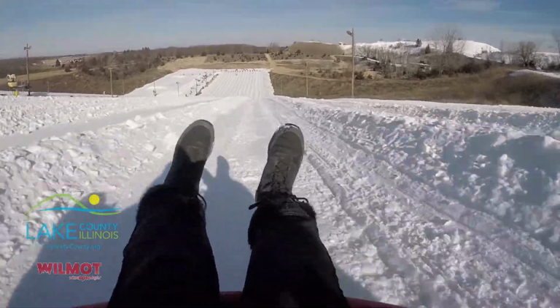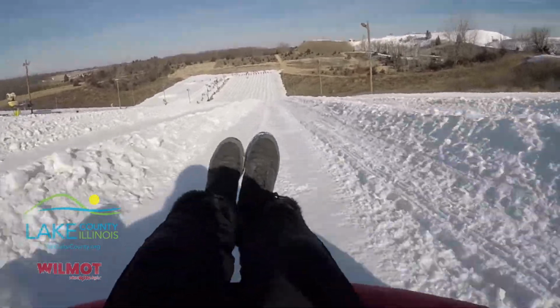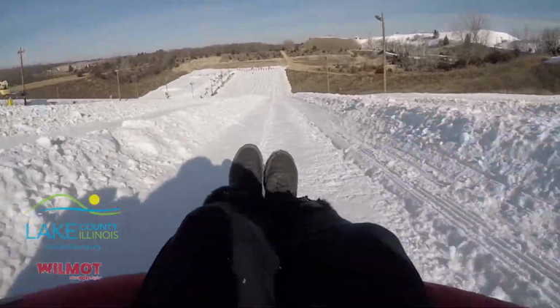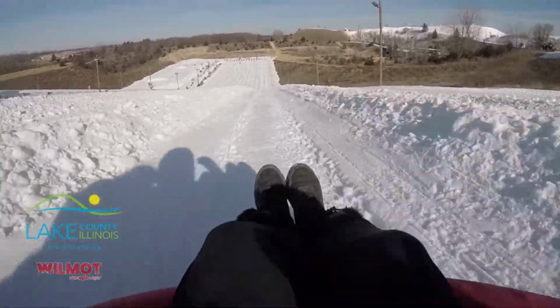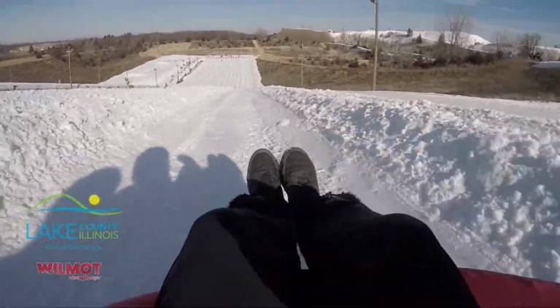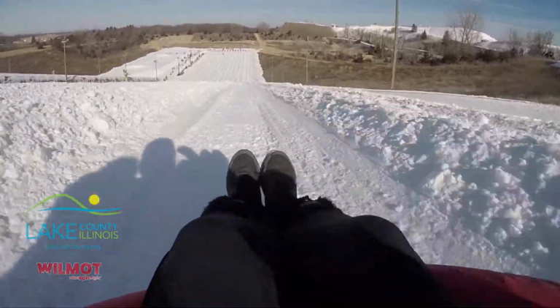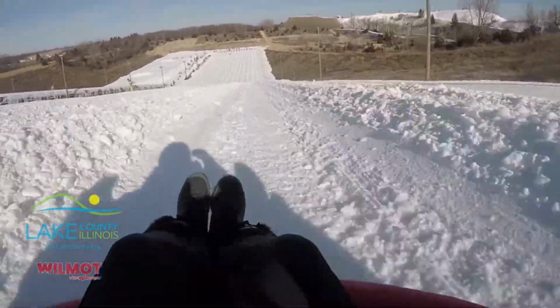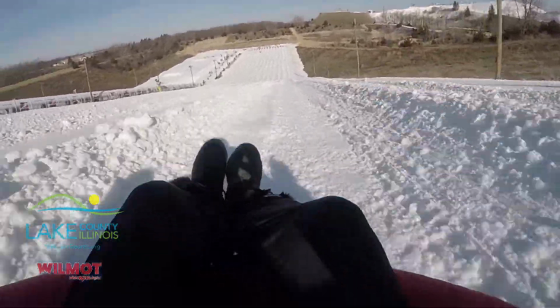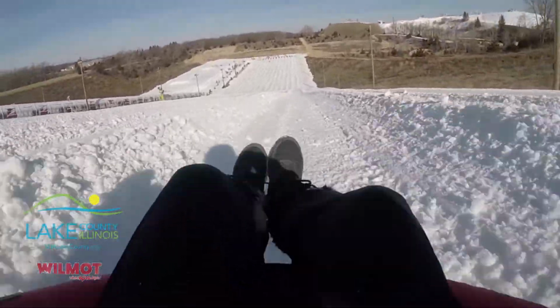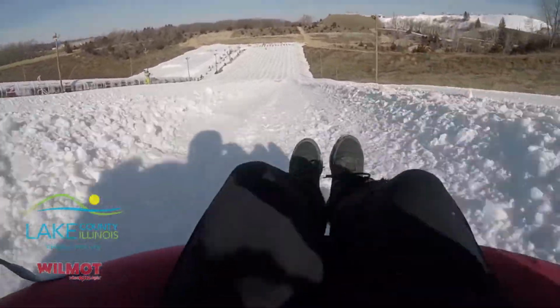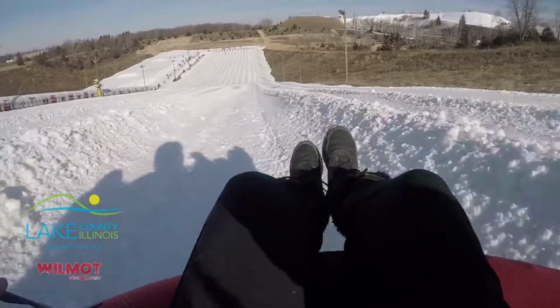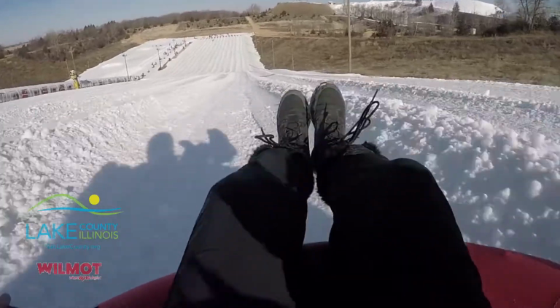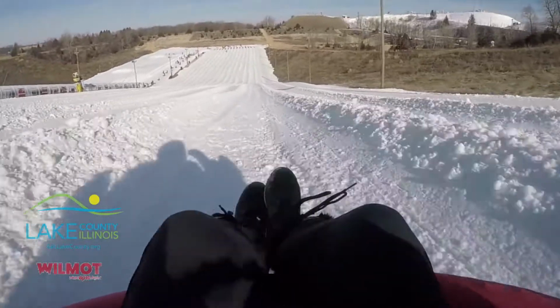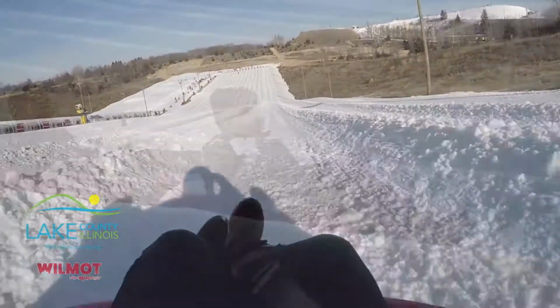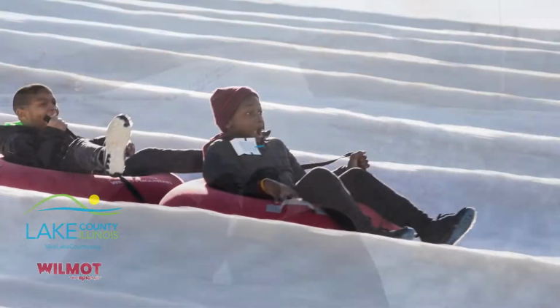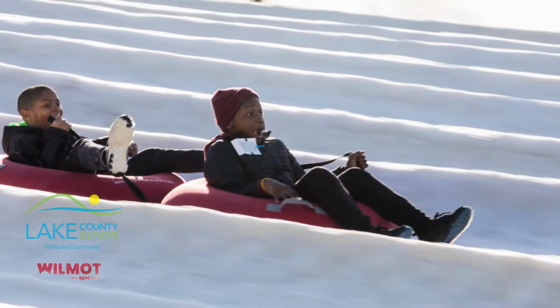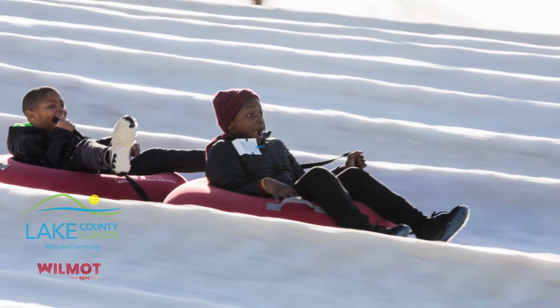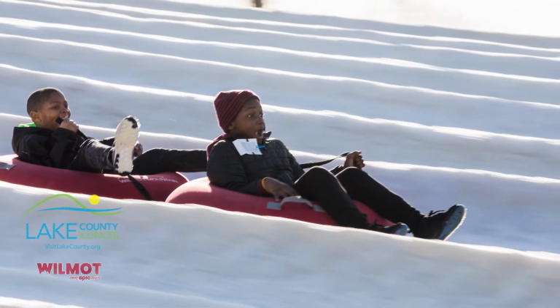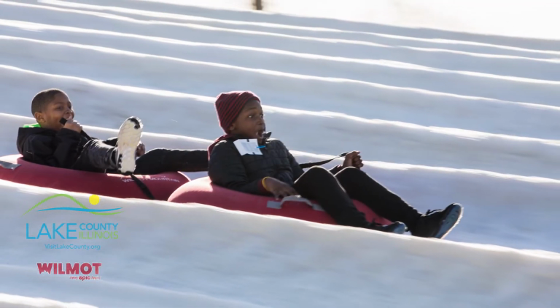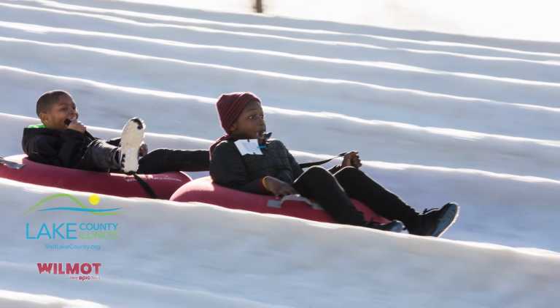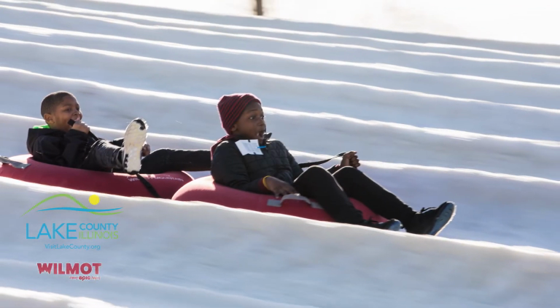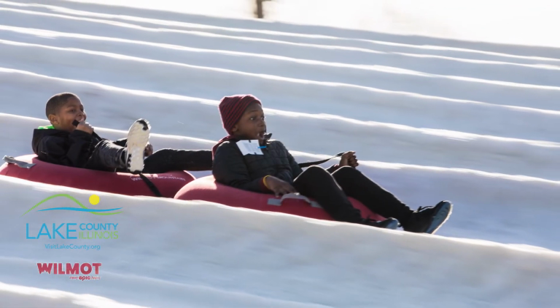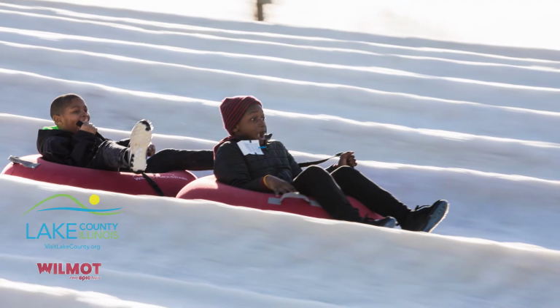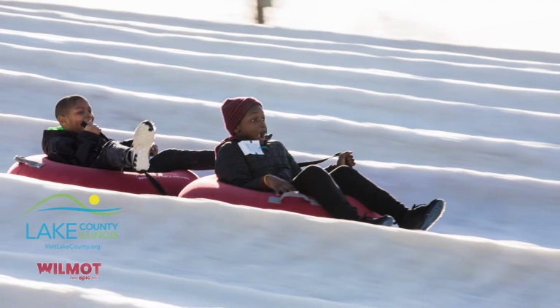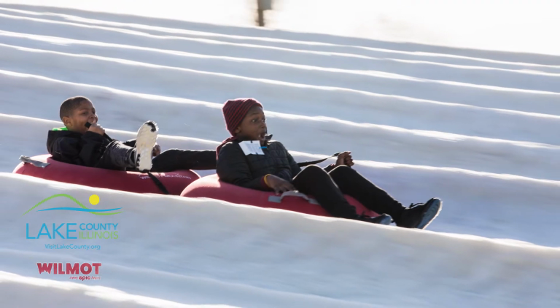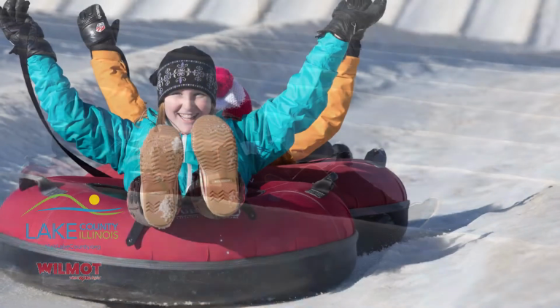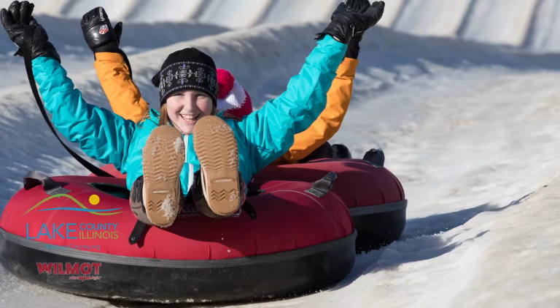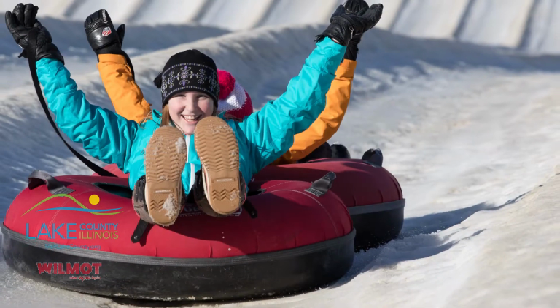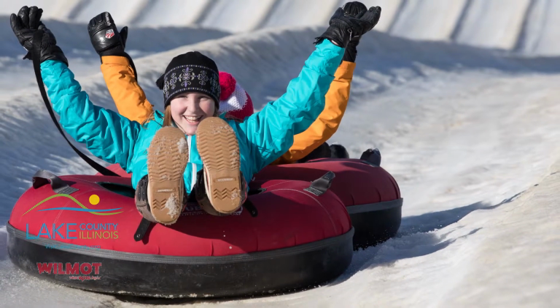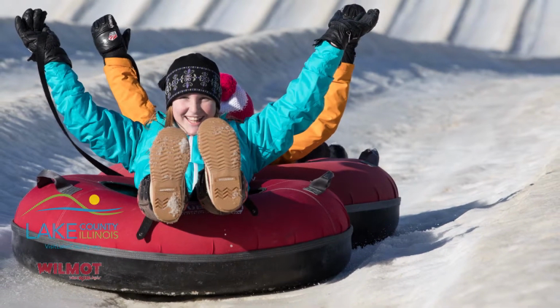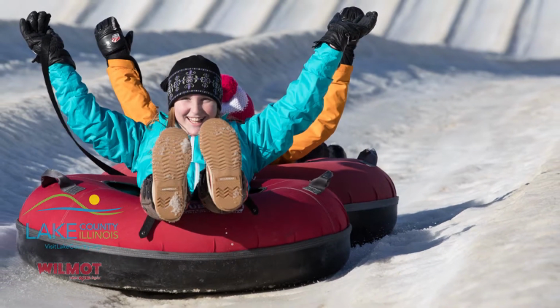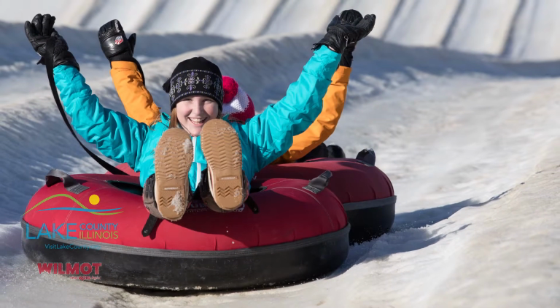We have snow tubing — it requires no skill at all. We have up to 22 carved lanes of snow tubing. You get in your tube, you go down, and we have a conveyor lift that will take you right back up the mountain. Really easy to do, a lot of fun, and great for families and groups.